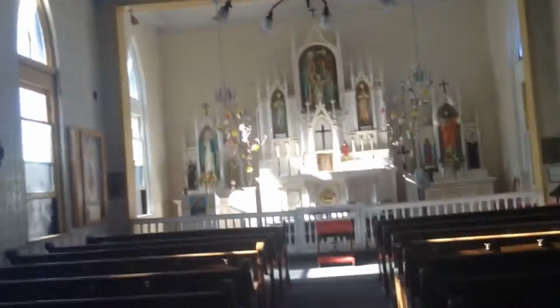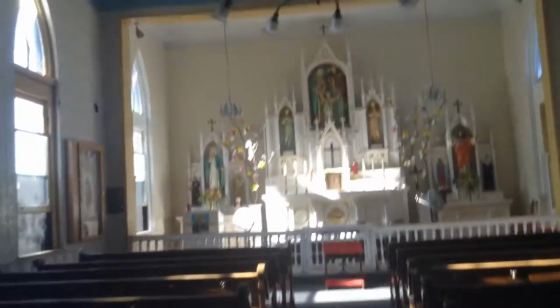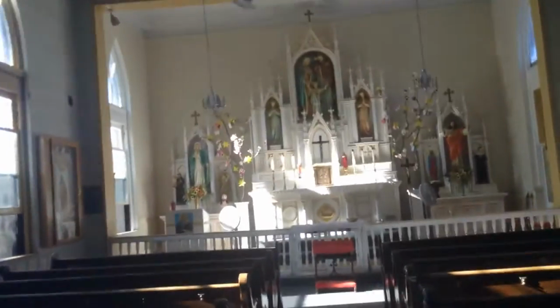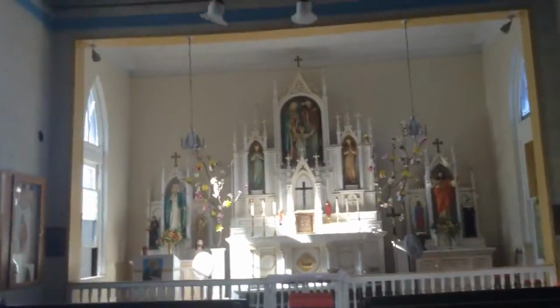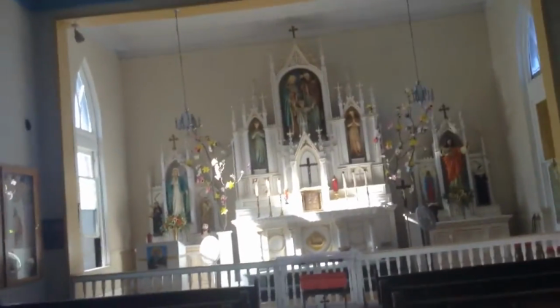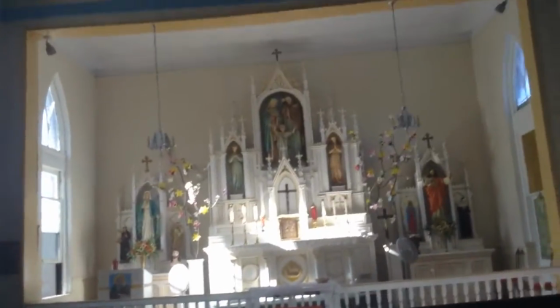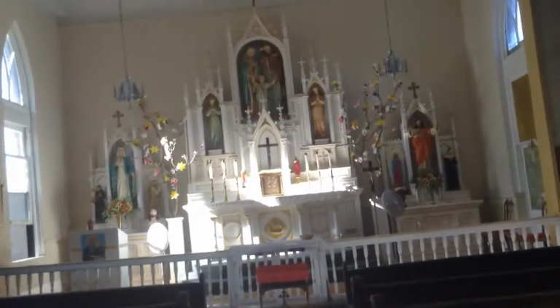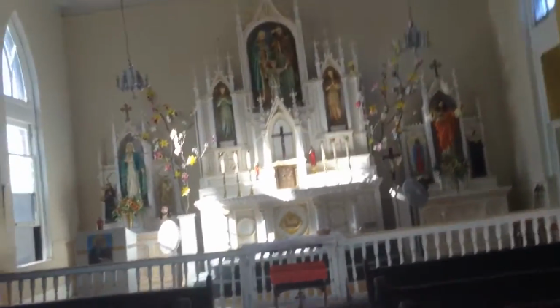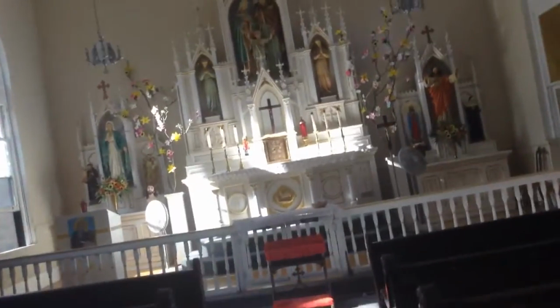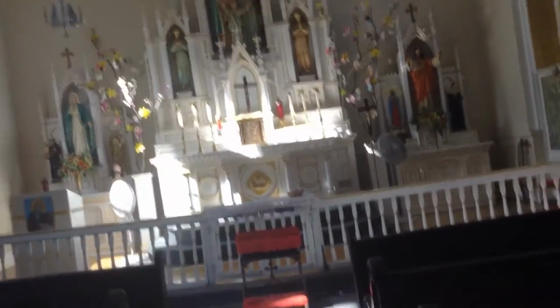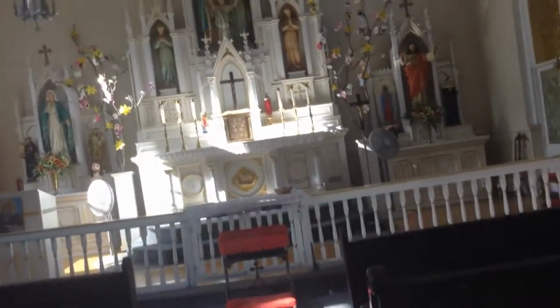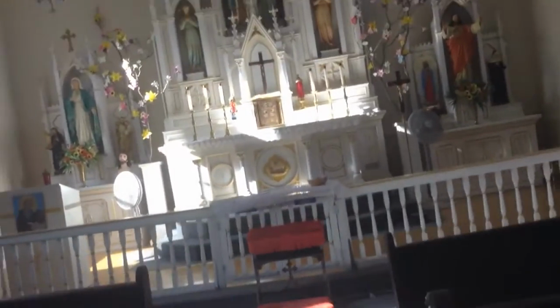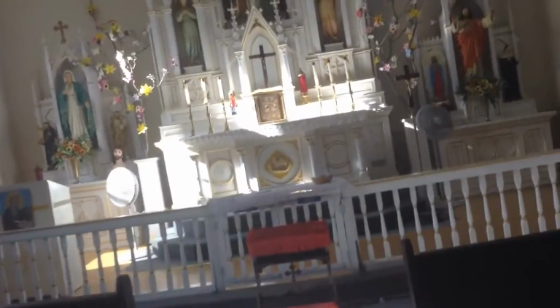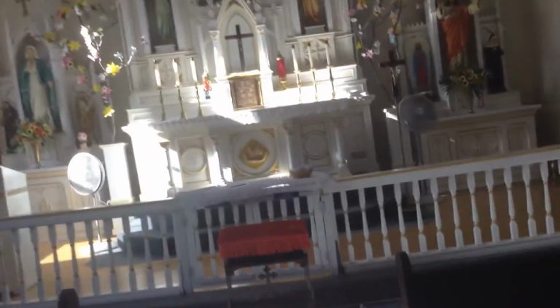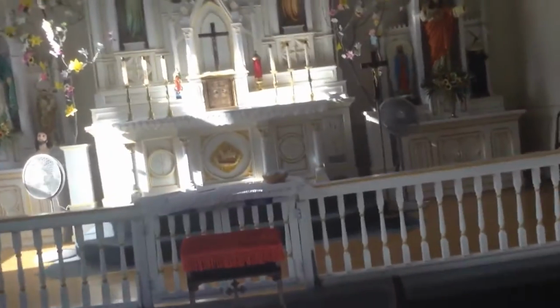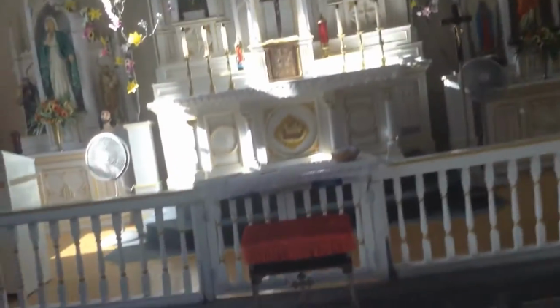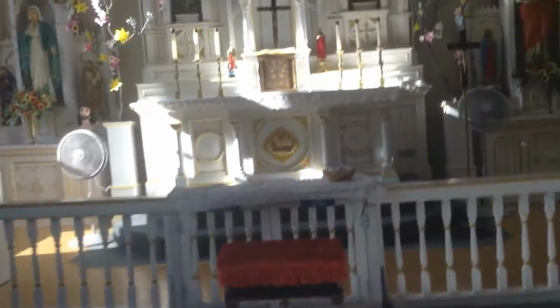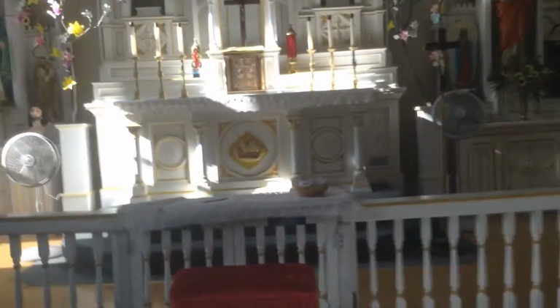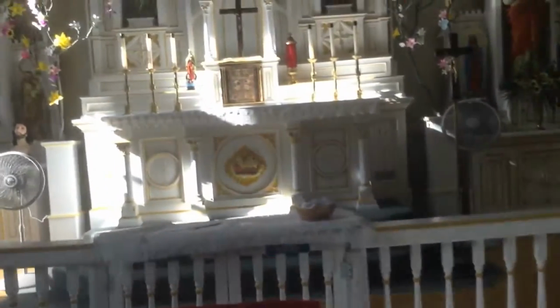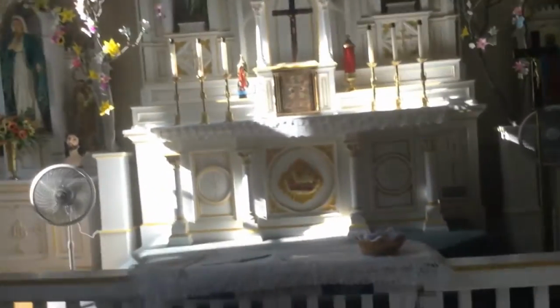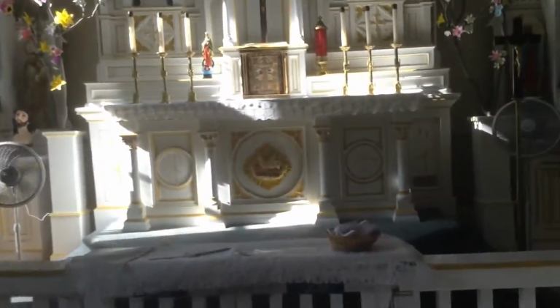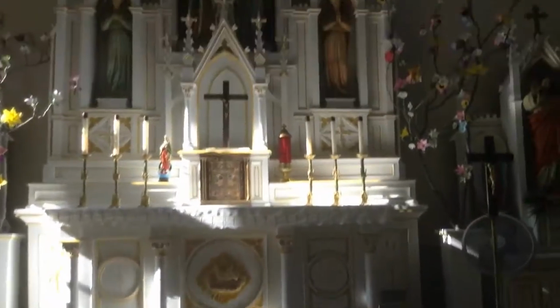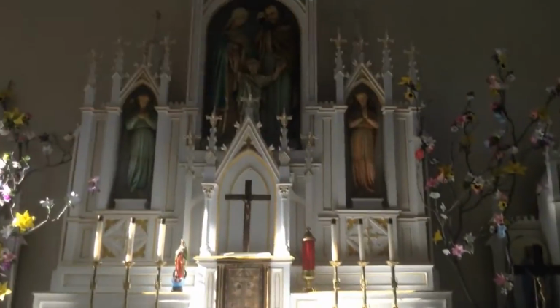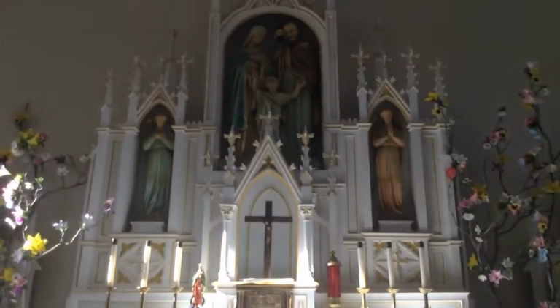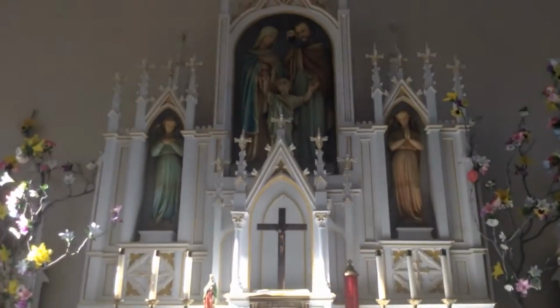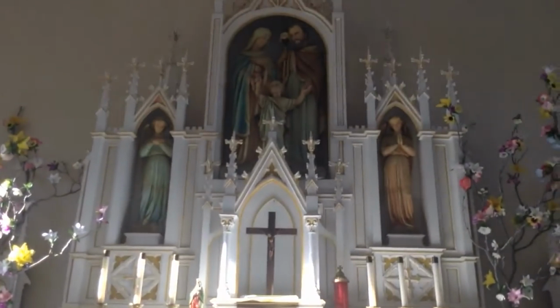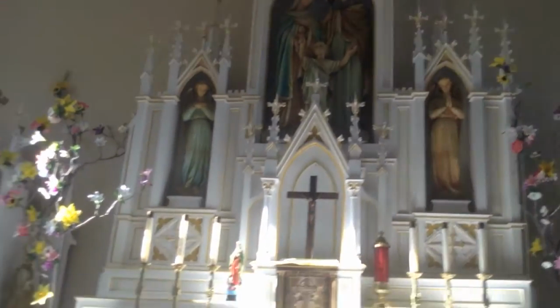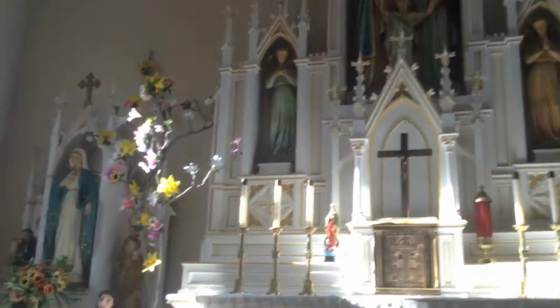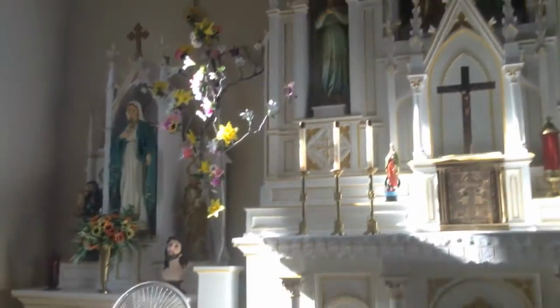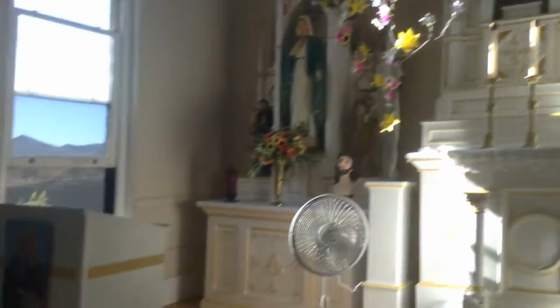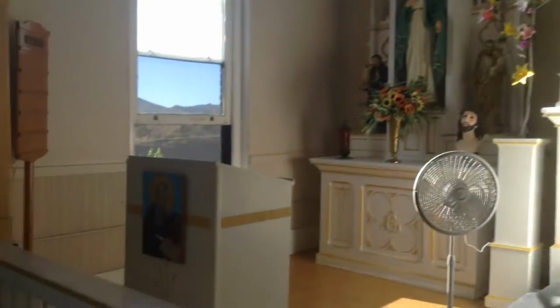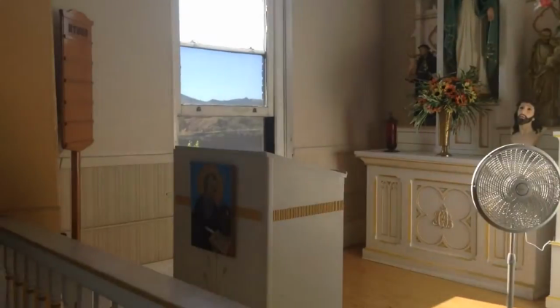The altar toward the front. The Holy Family. The pulpit.